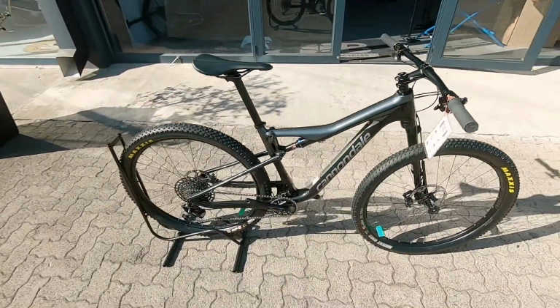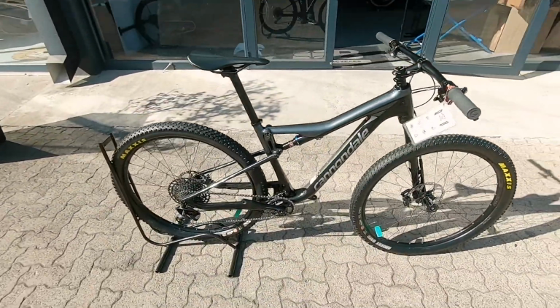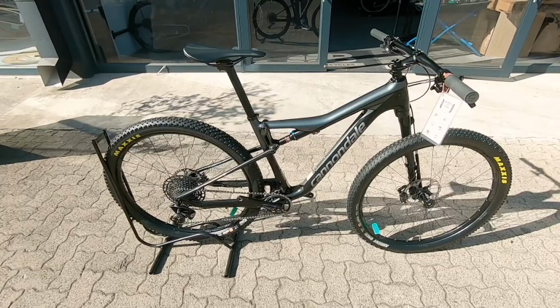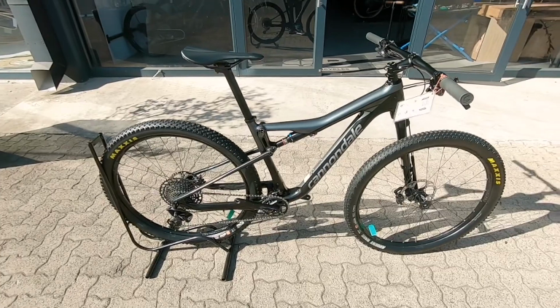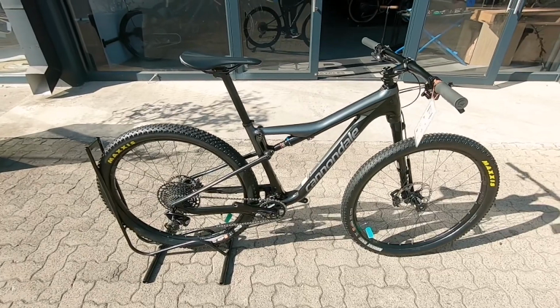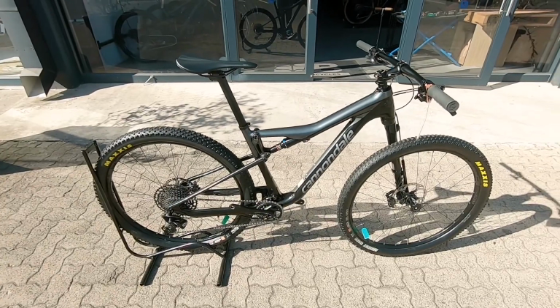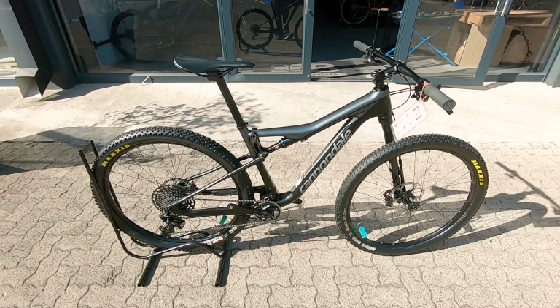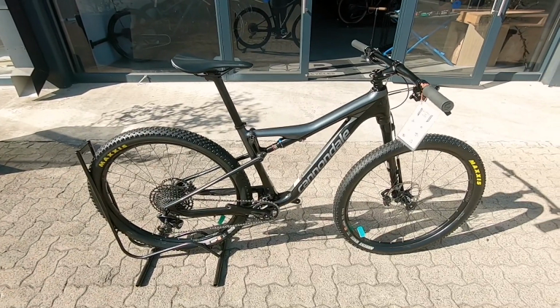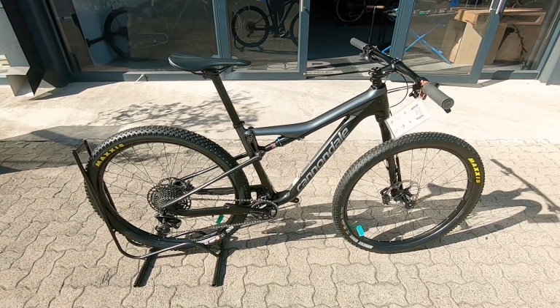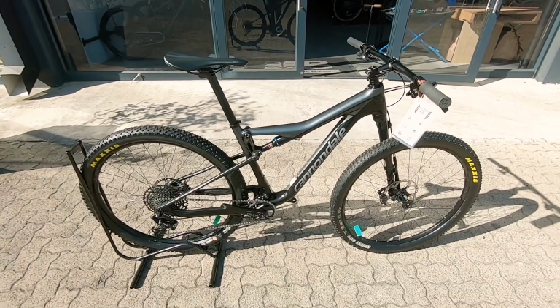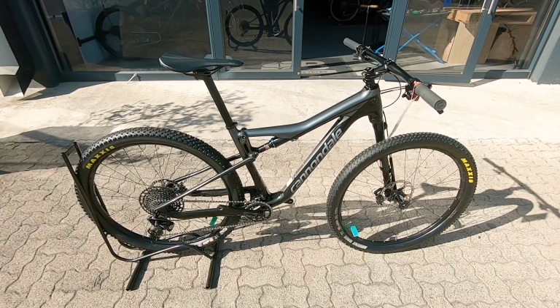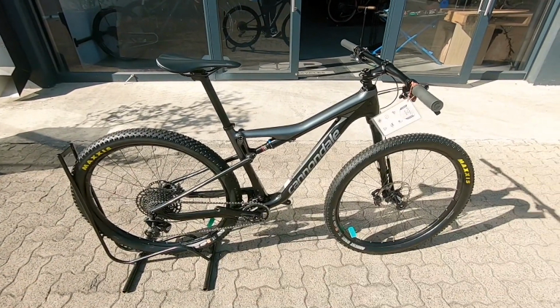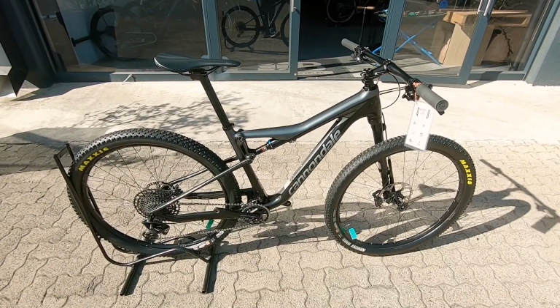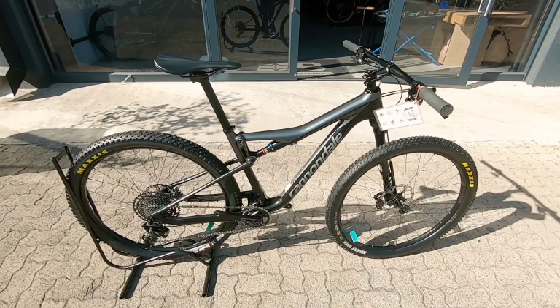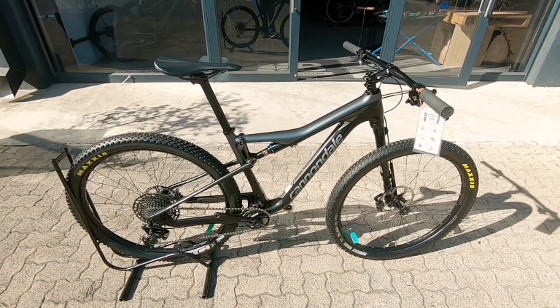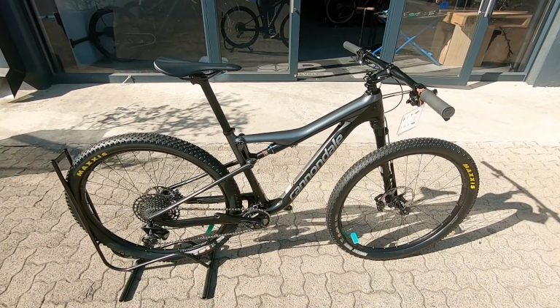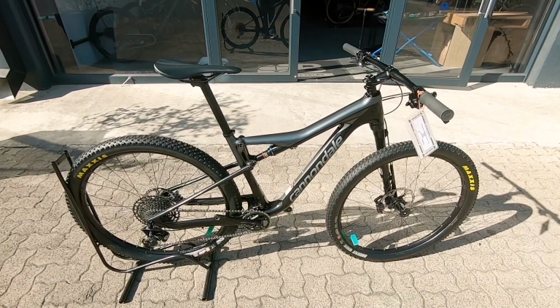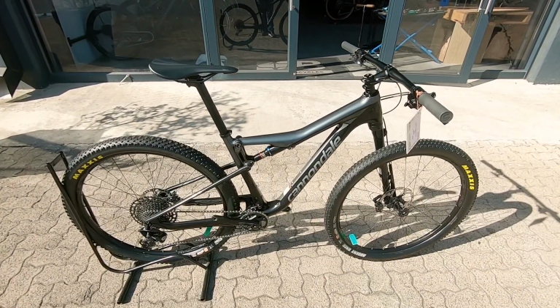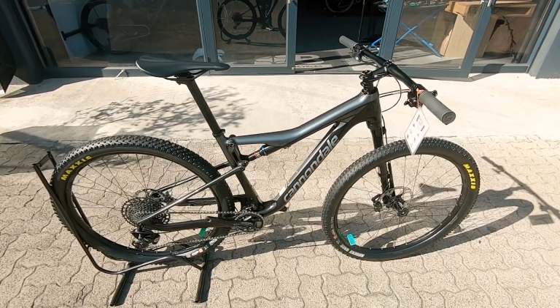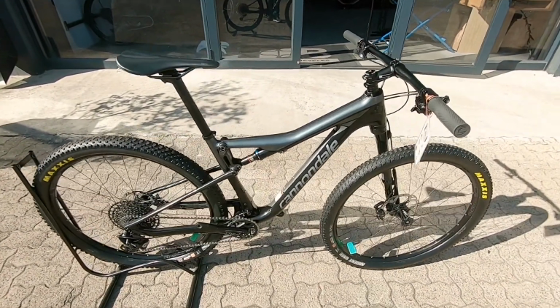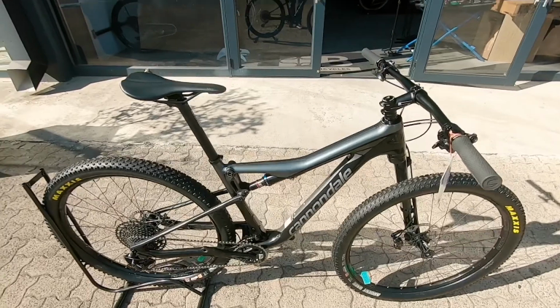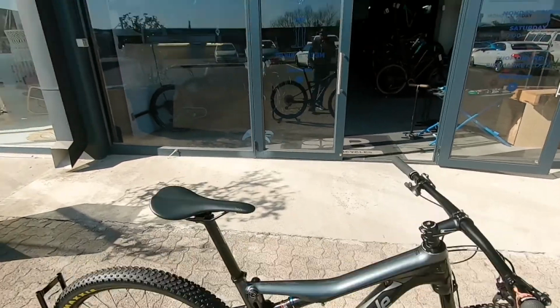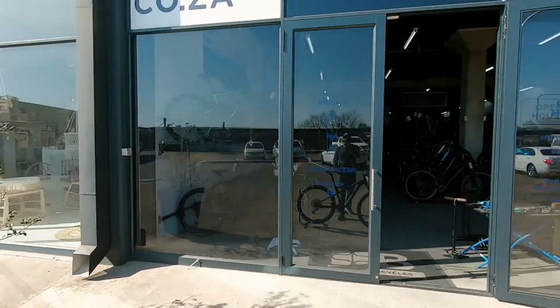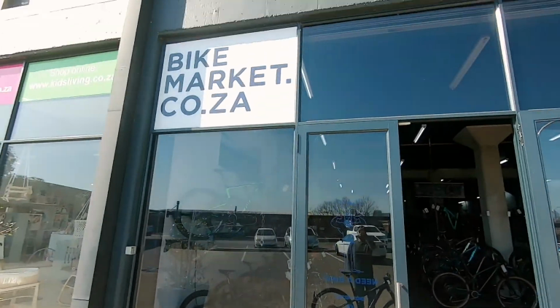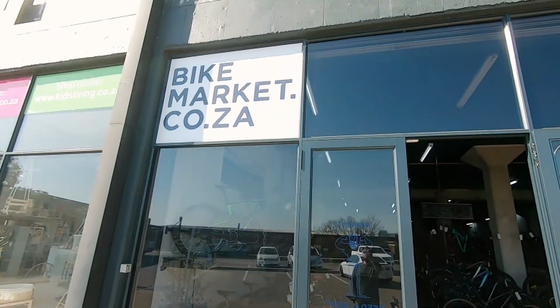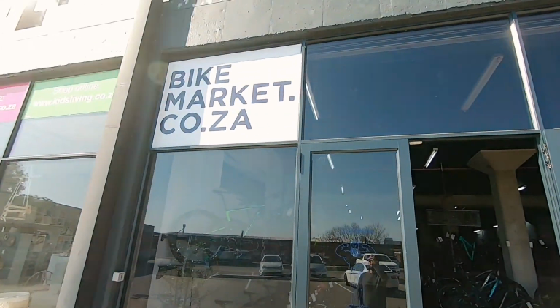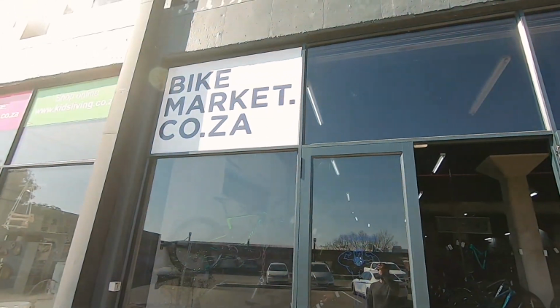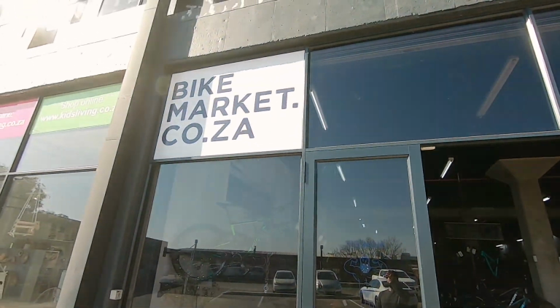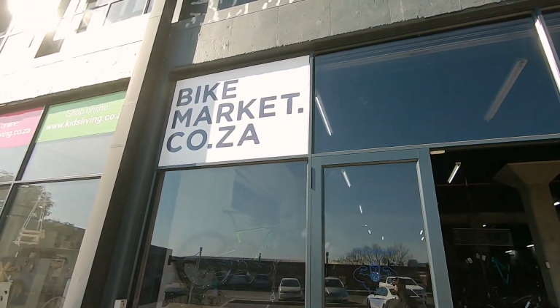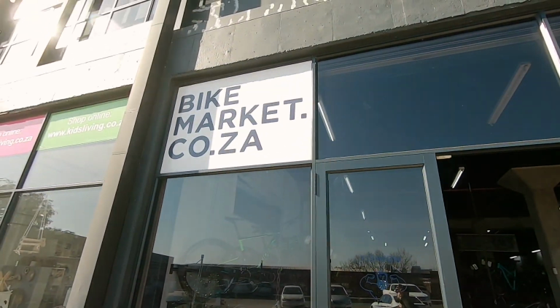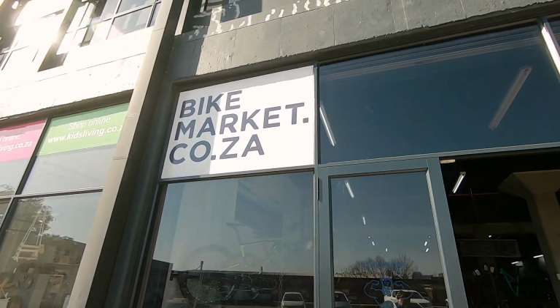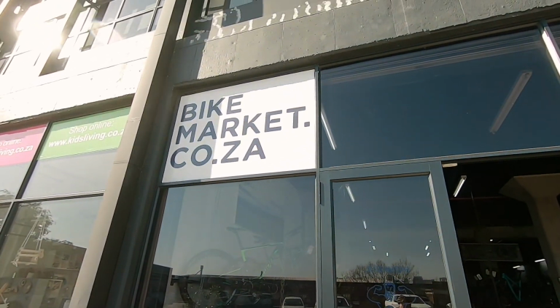If you're in the market for that XC weapon, this is that bike. Gonna be sharp, gonna be knifey. Come and get her — she's here at Bike Market. Three-month frame warranty, one month on the components.